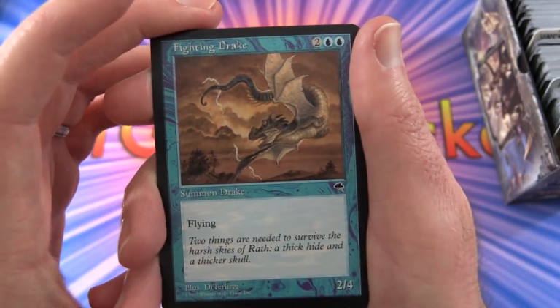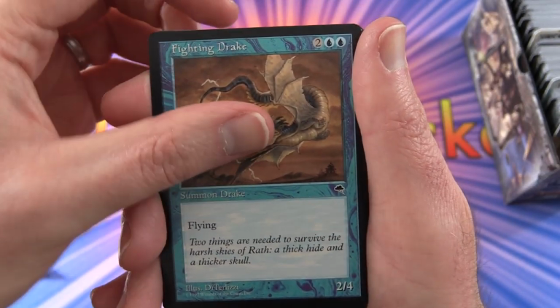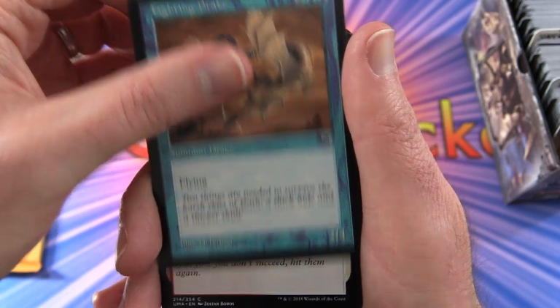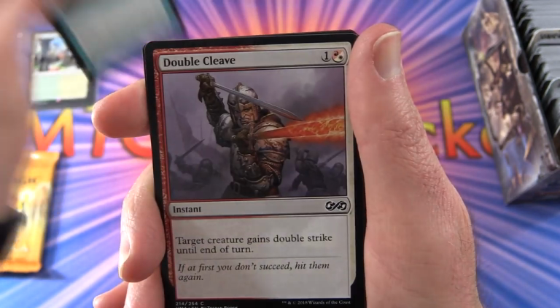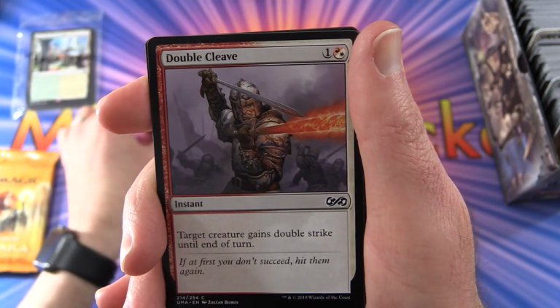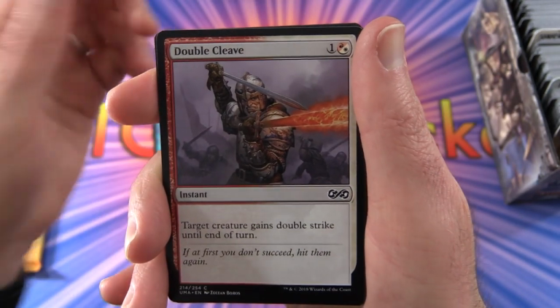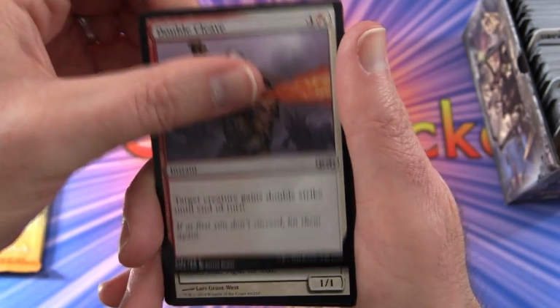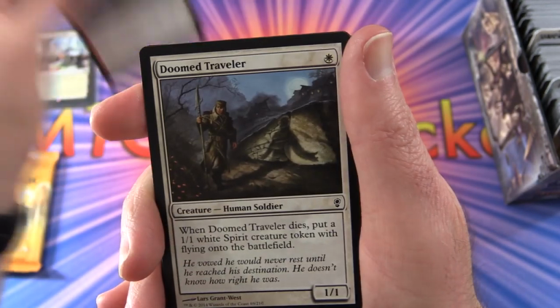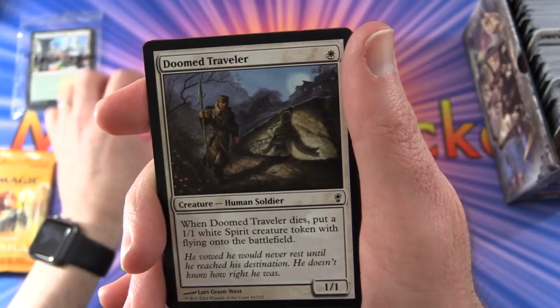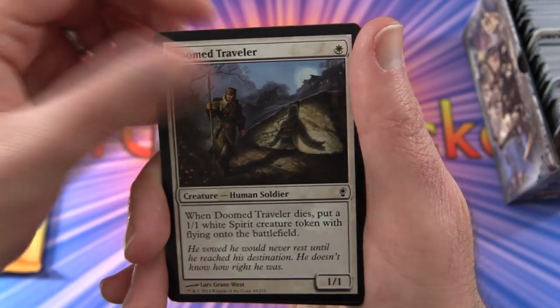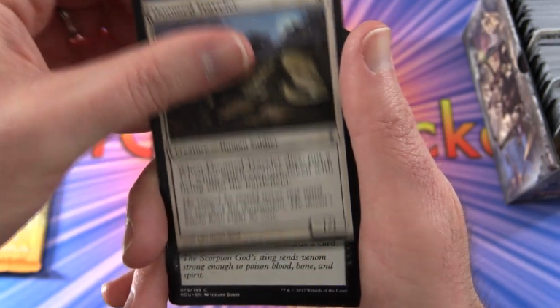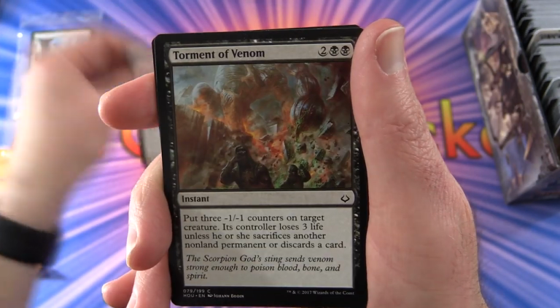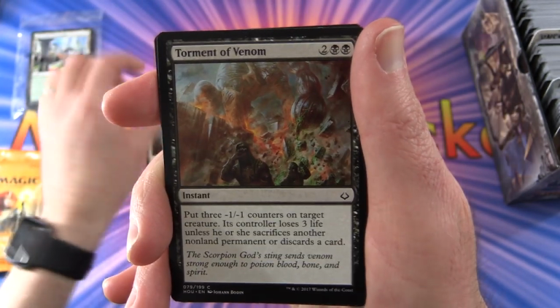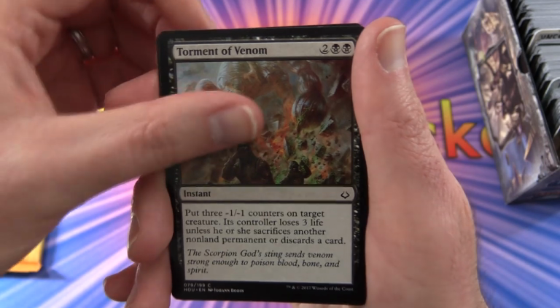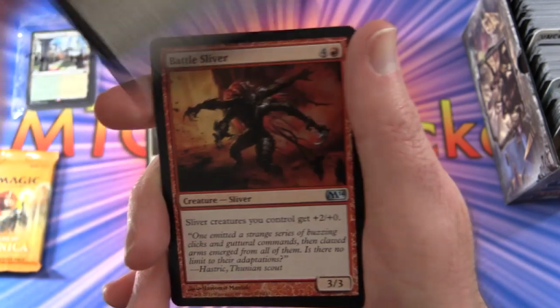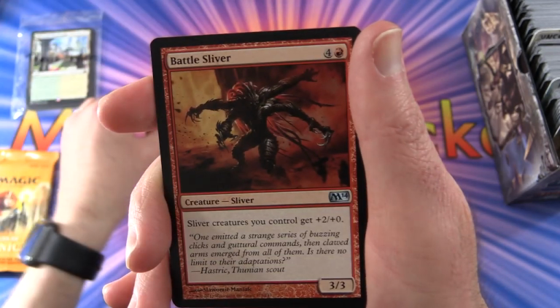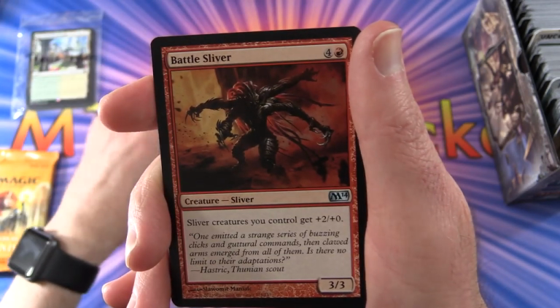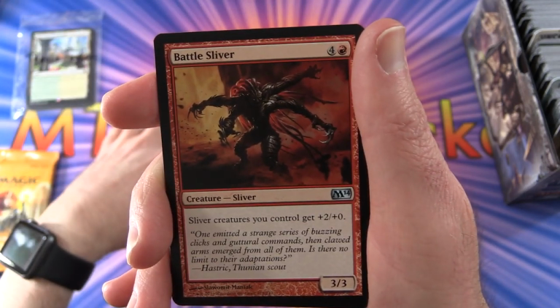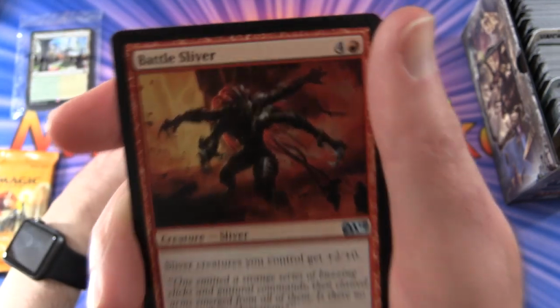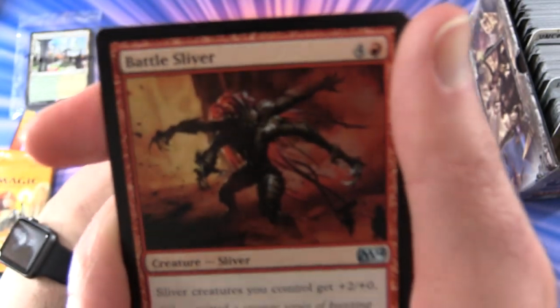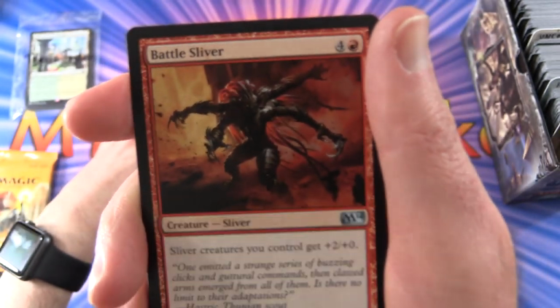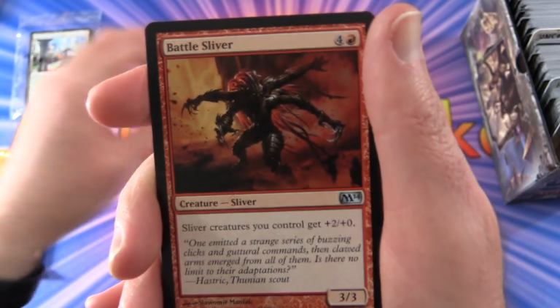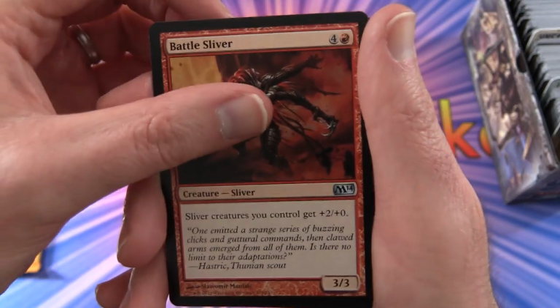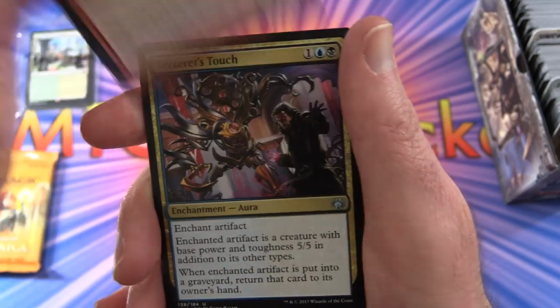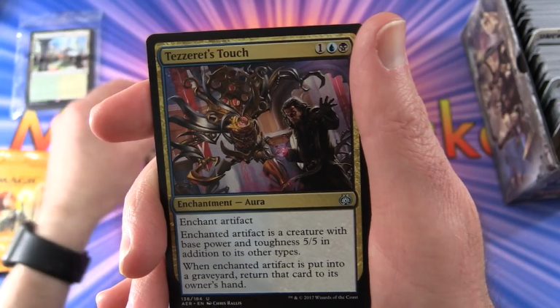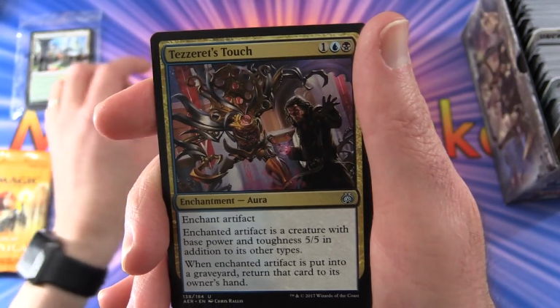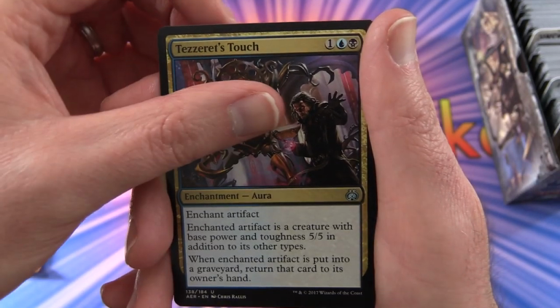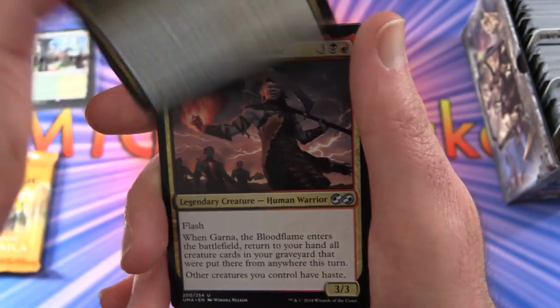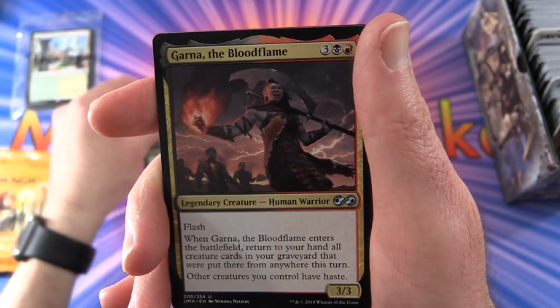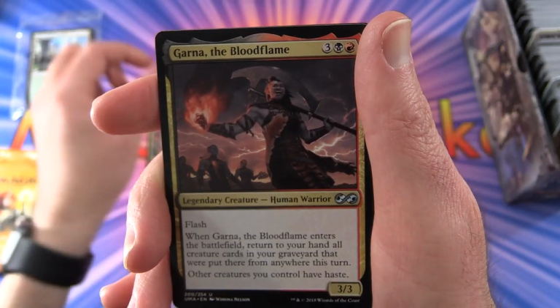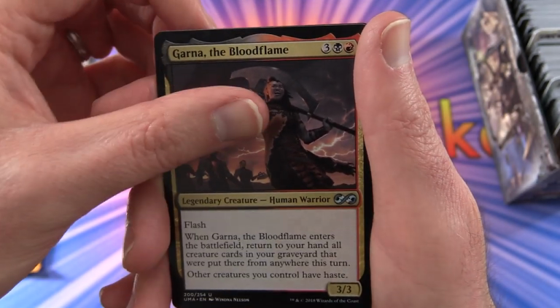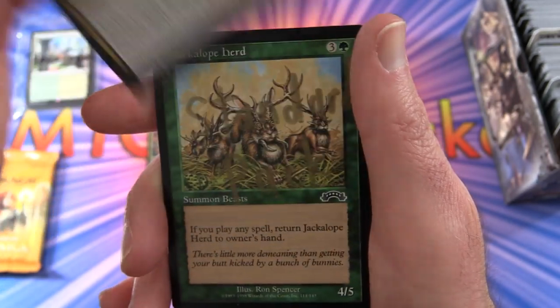Next we have a Fighting Drake, Double Cleave, Doomed Traveler, Torment of Venom. Uncommons: we have a cool Battle Sliver, Tezzeret's Touch, Garner the Blood Flame.